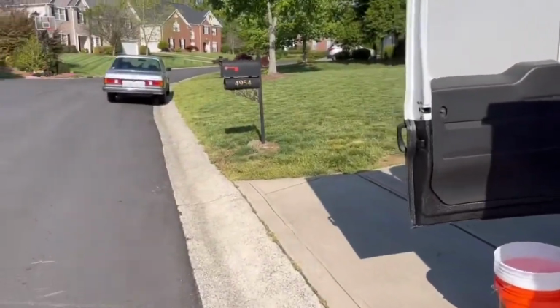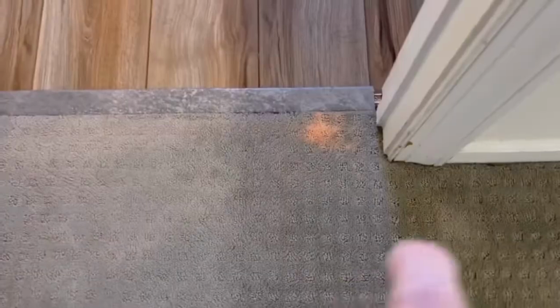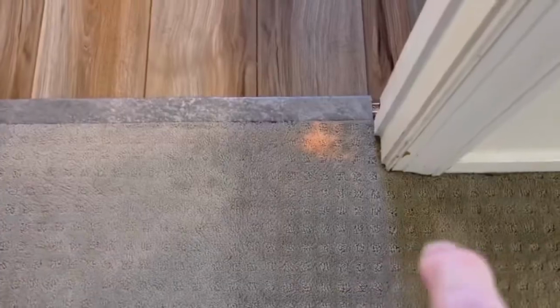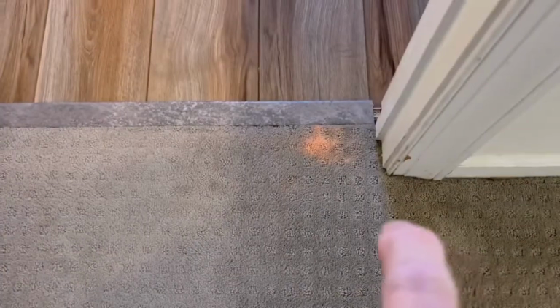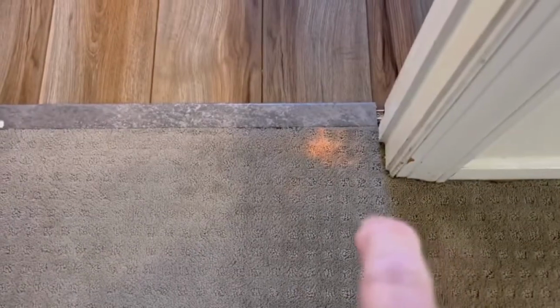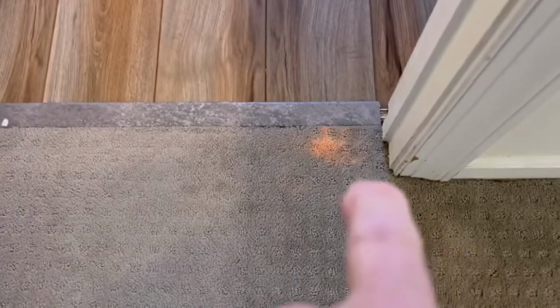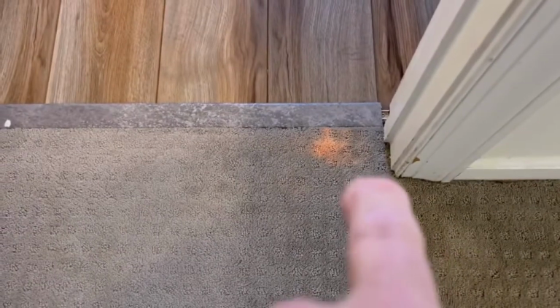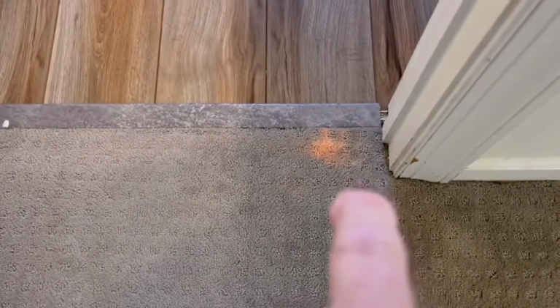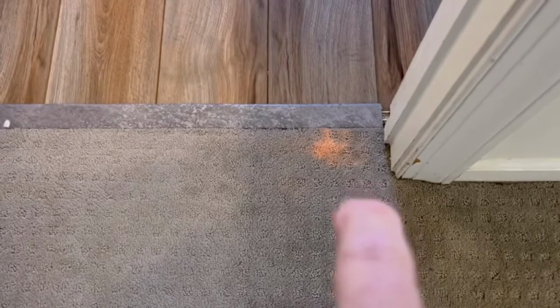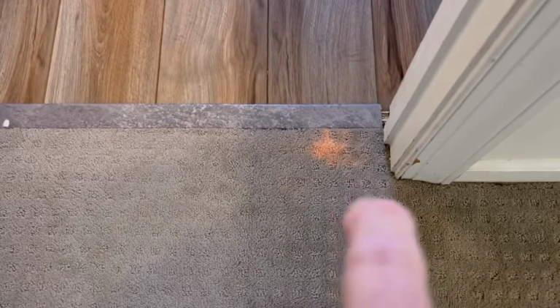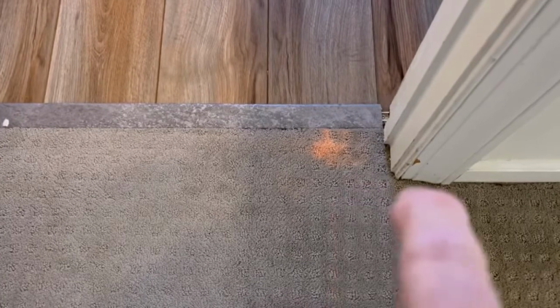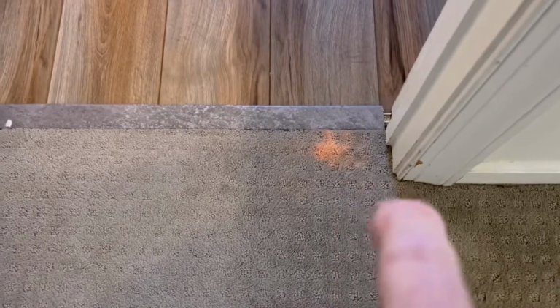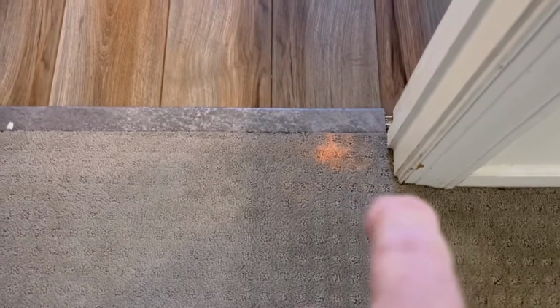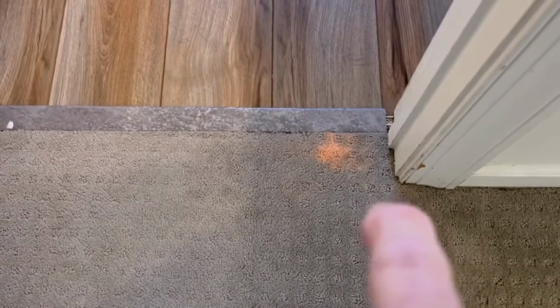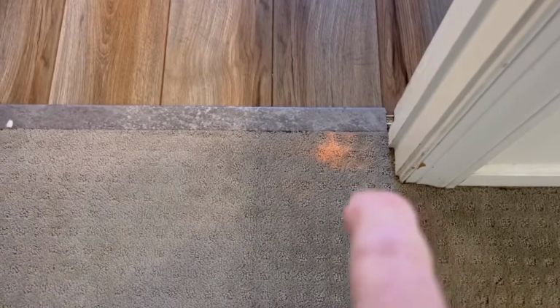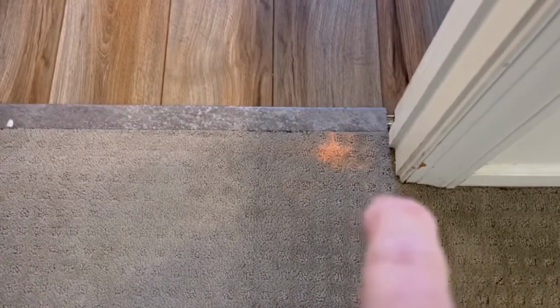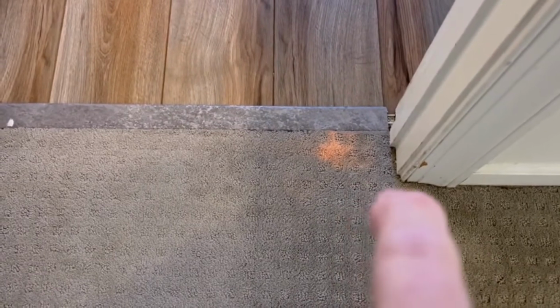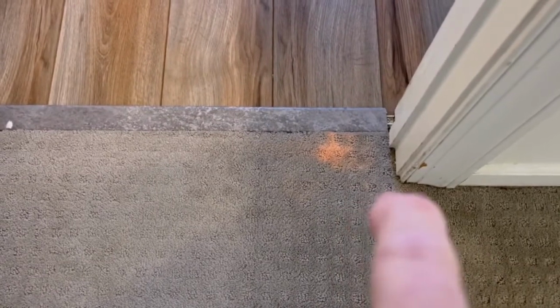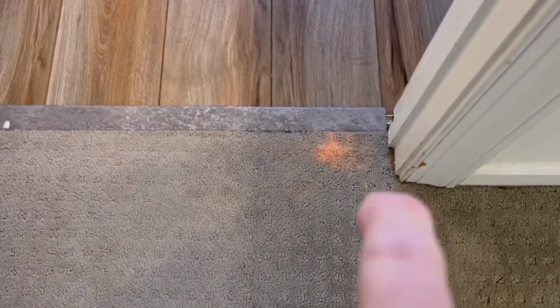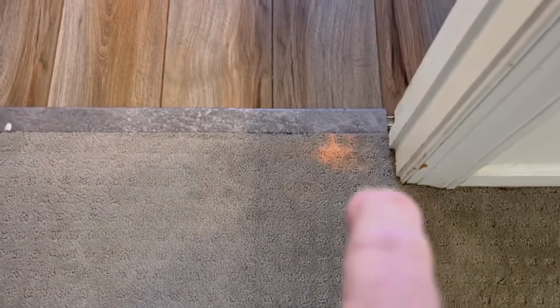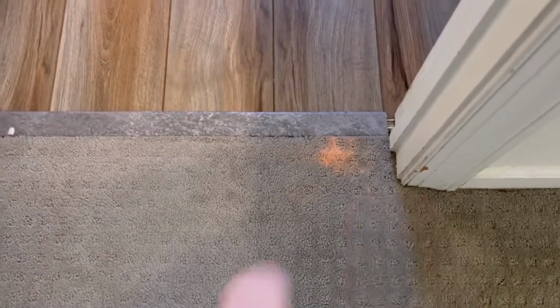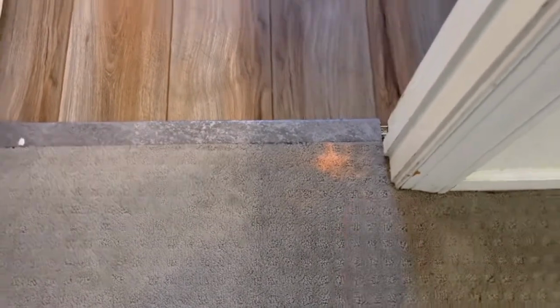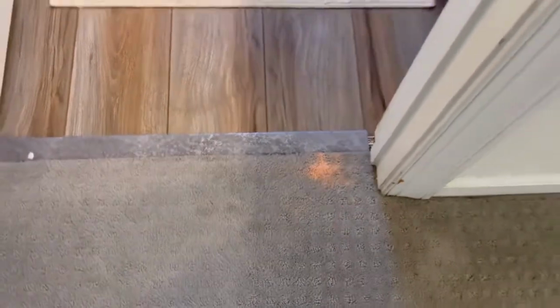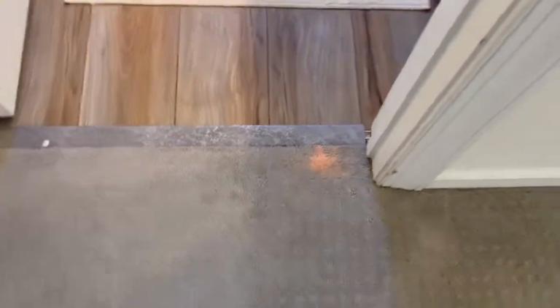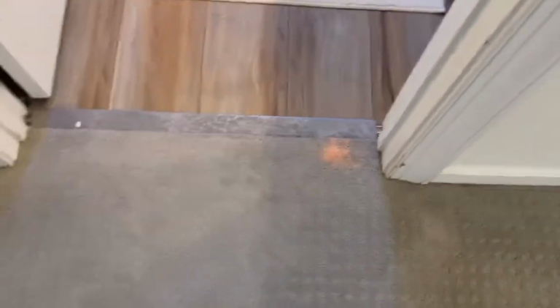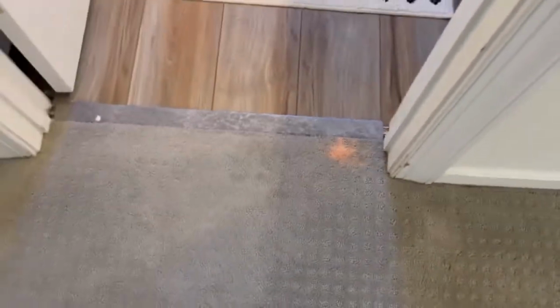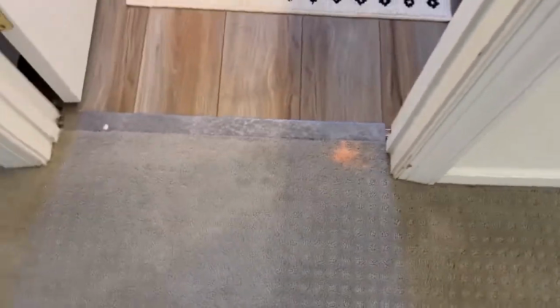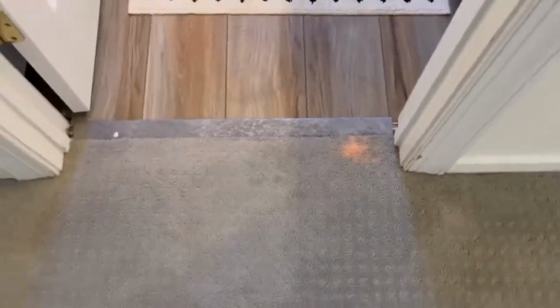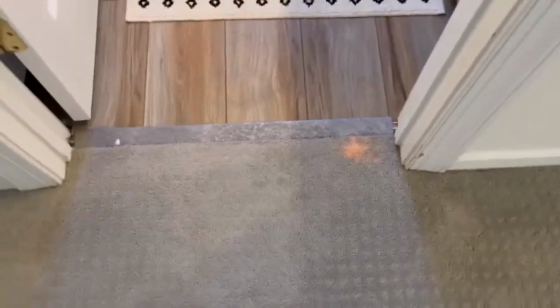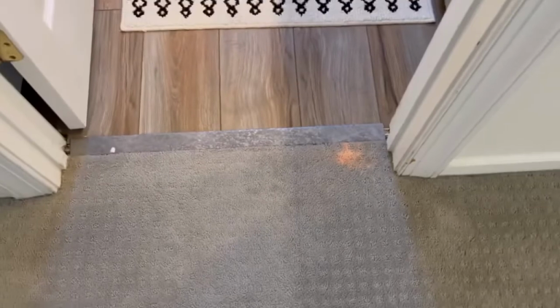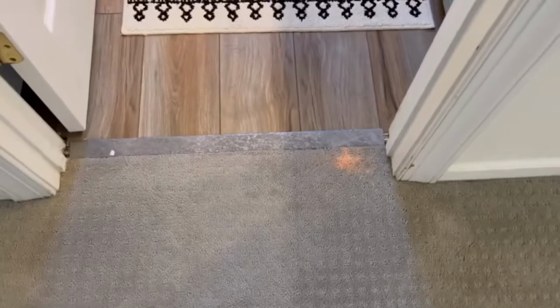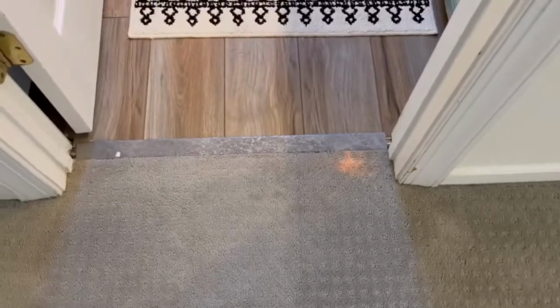Here is the bleach damage. I'll be installing a permanent insert. Stay tuned for some after results.